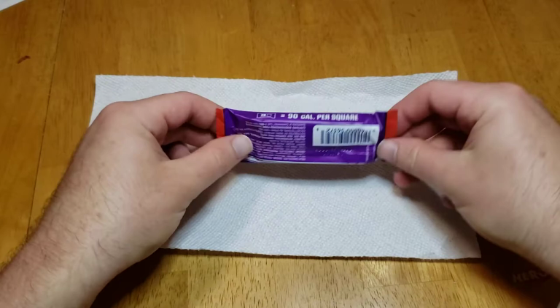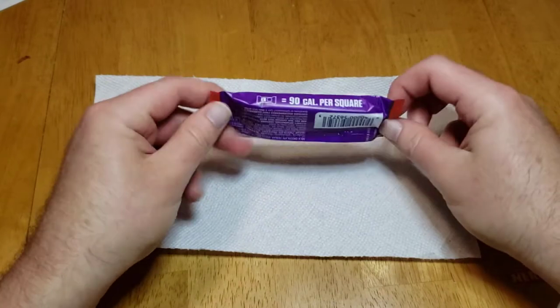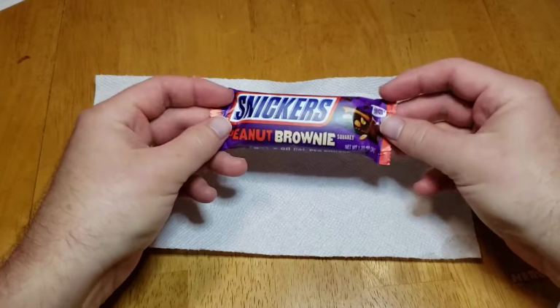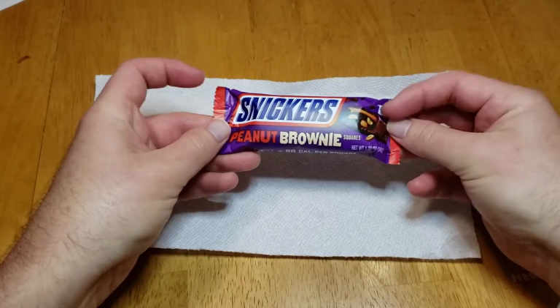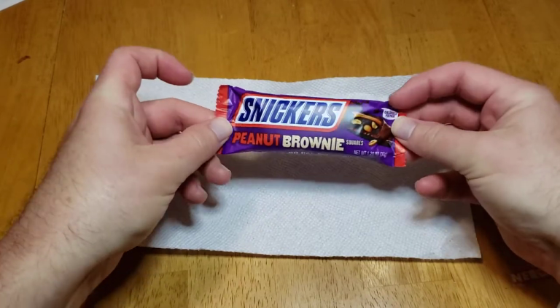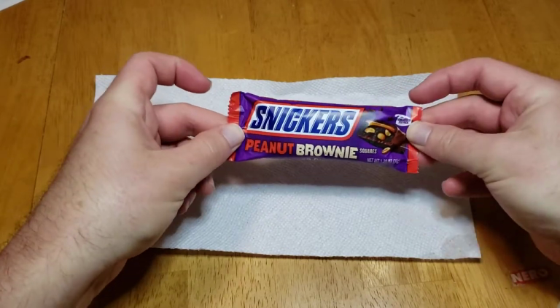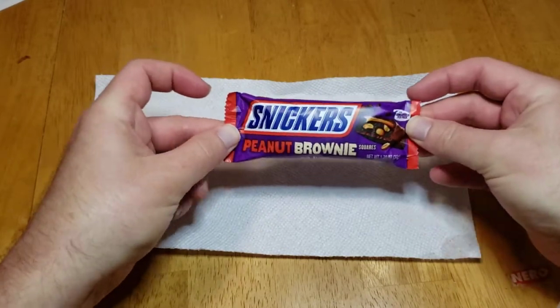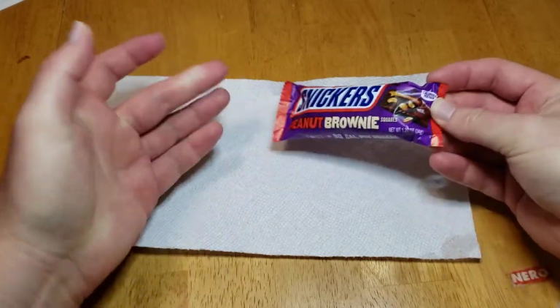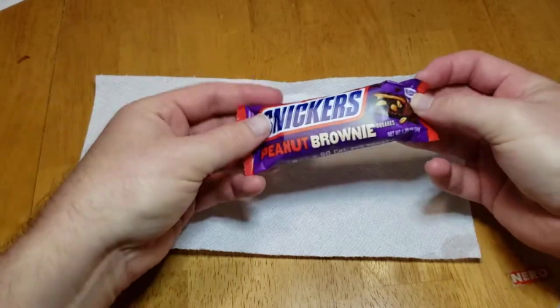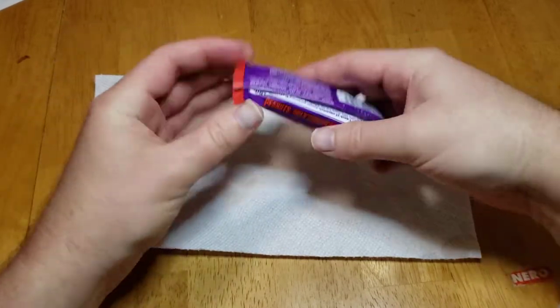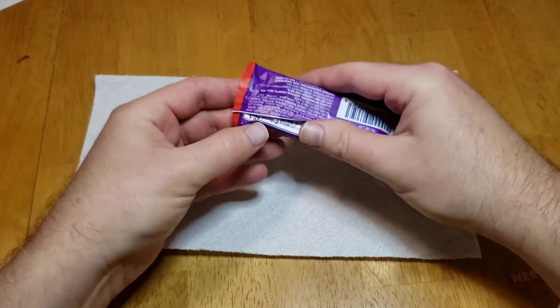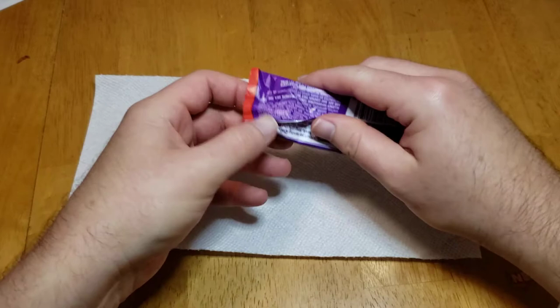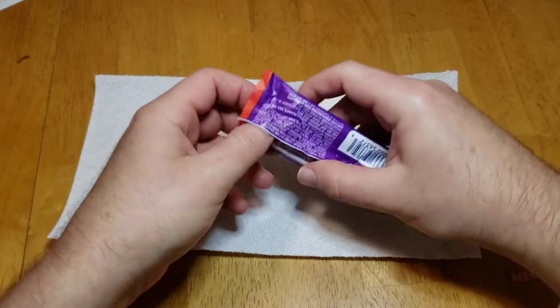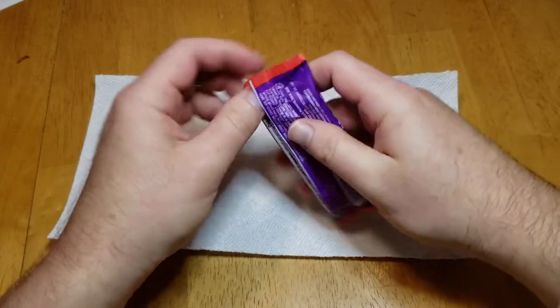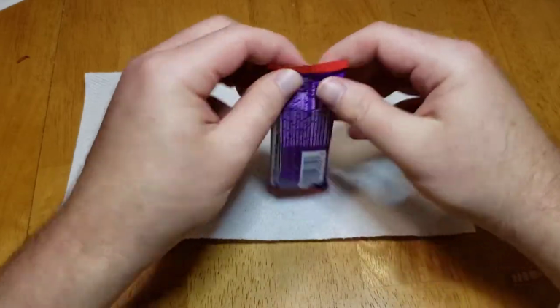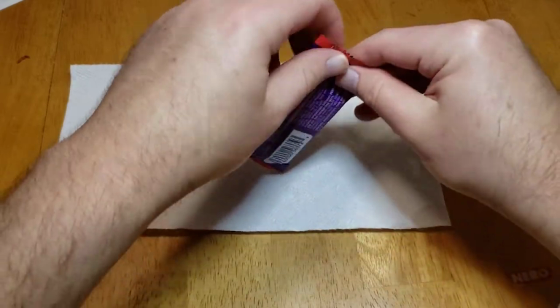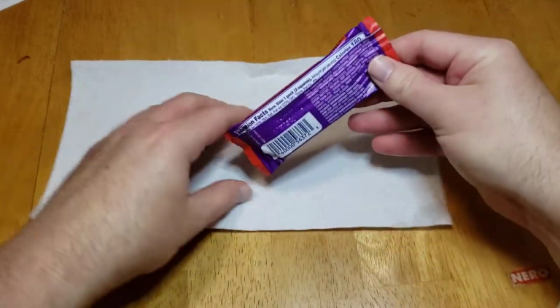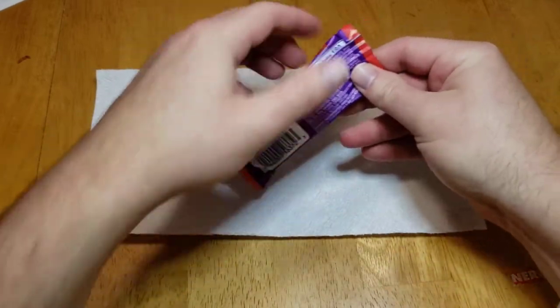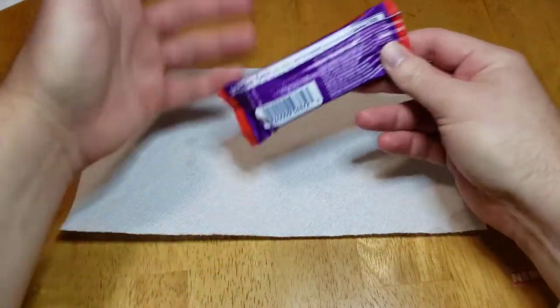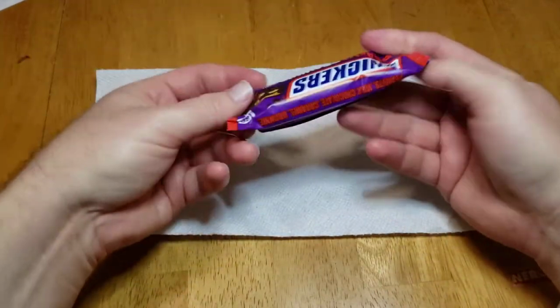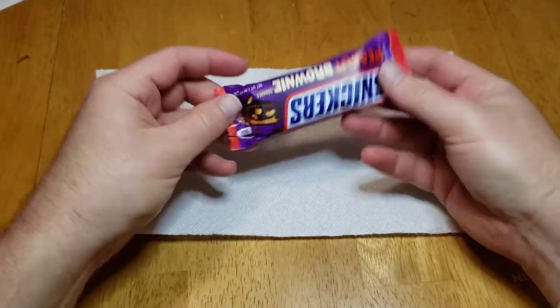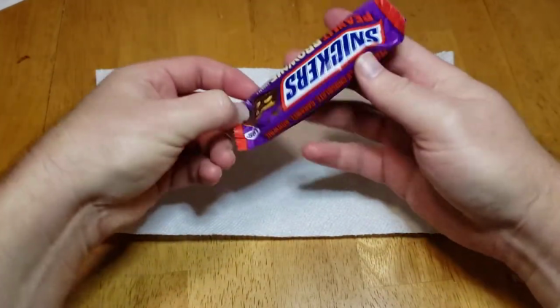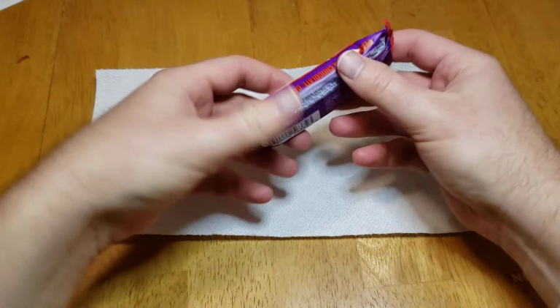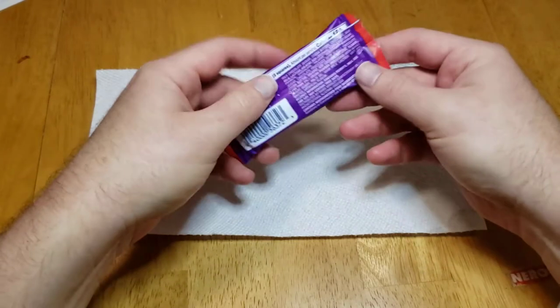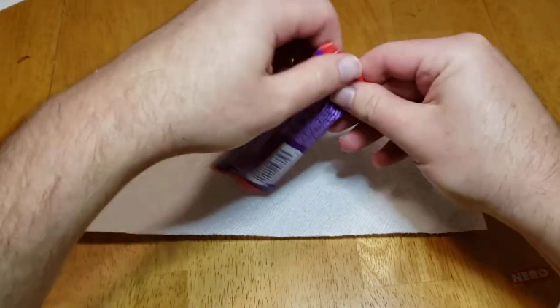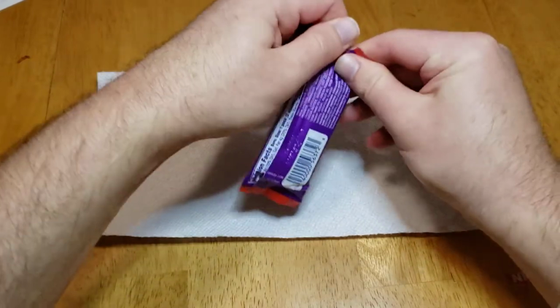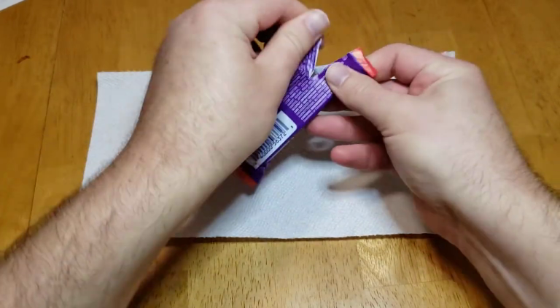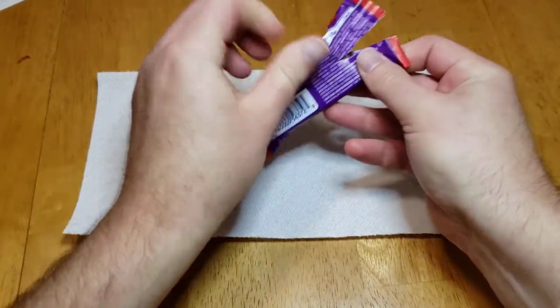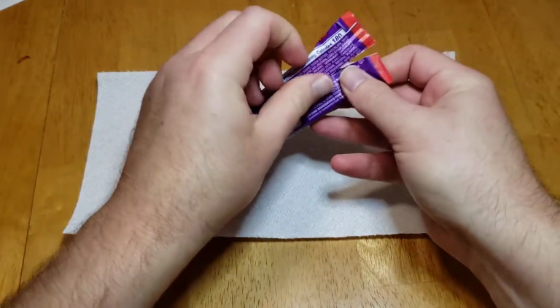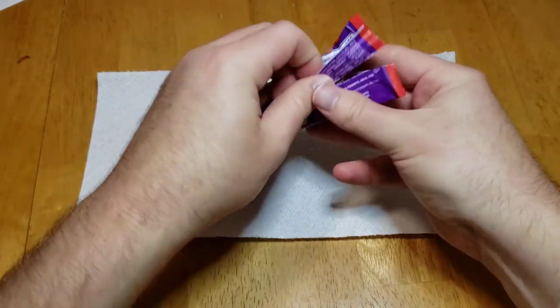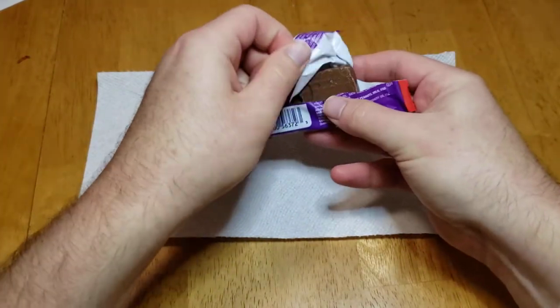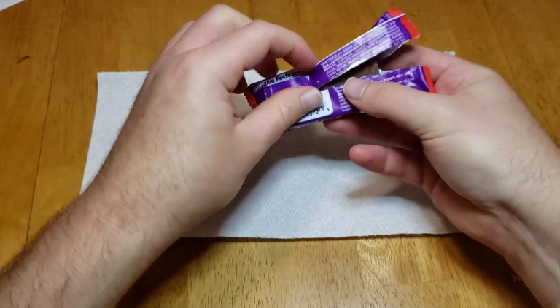I'm not a big fan of Snickers. I mean, they're fine, but I think they're overrated for how much advertising — you always see a Snickers ad. You don't see anybody else's ad. But Snickers doesn't do anything interesting with their brand.